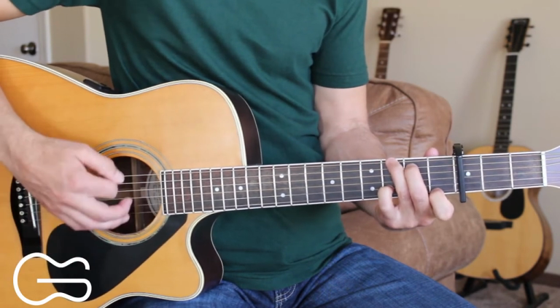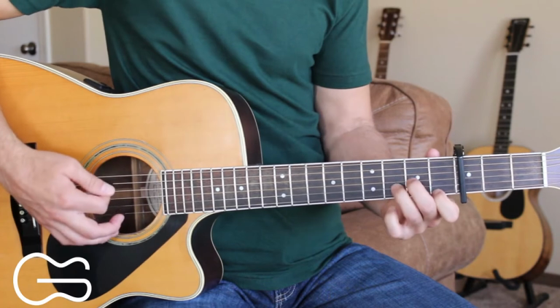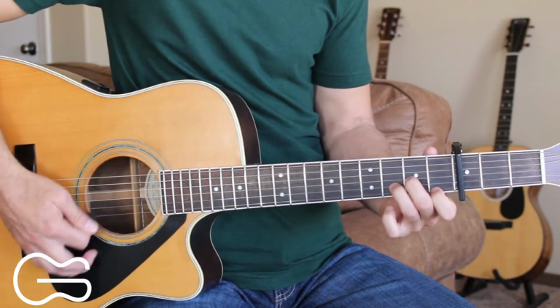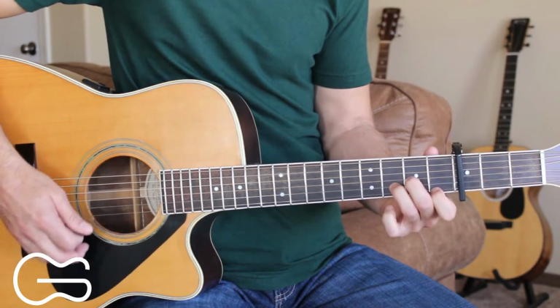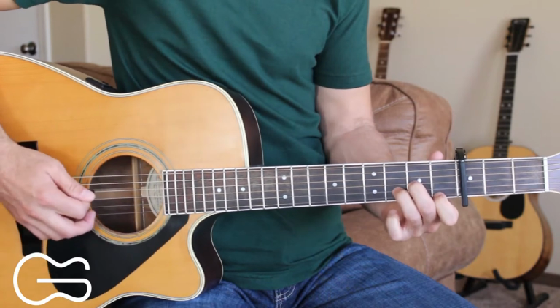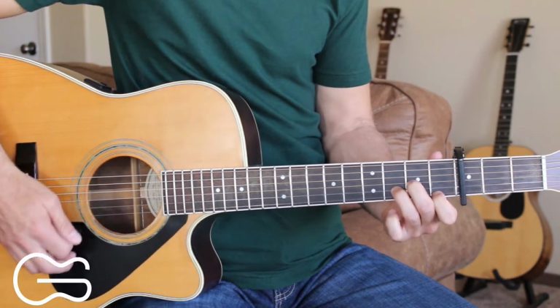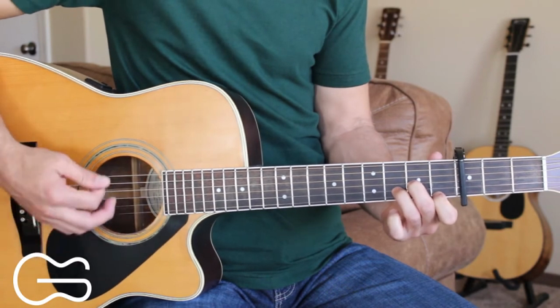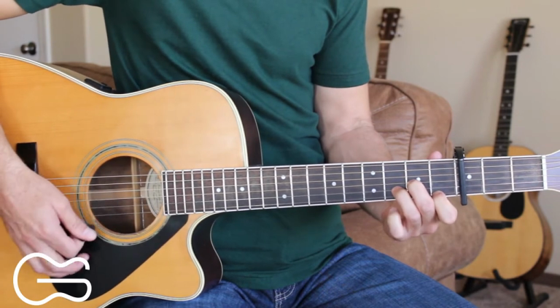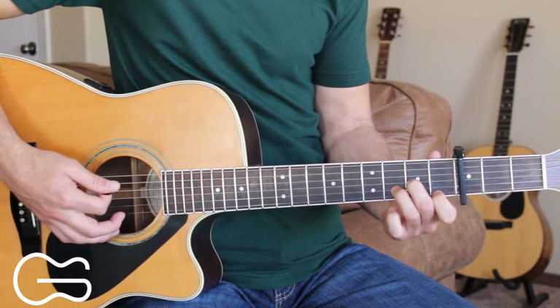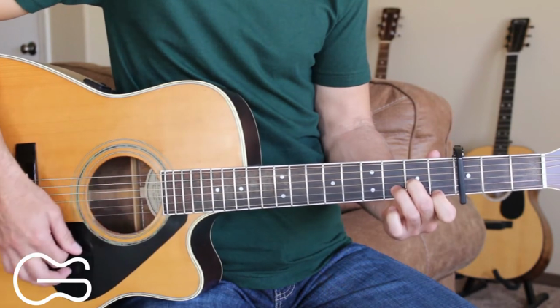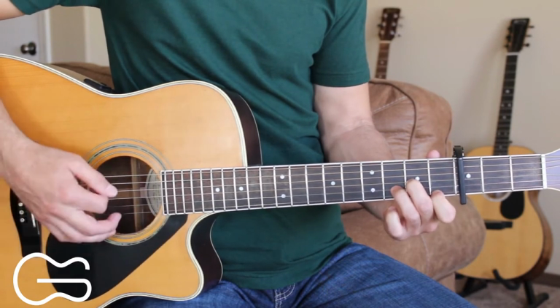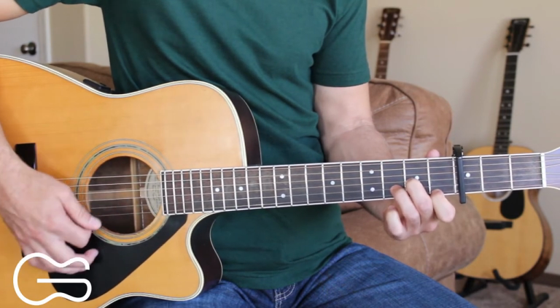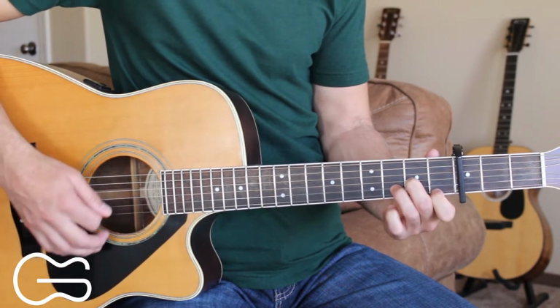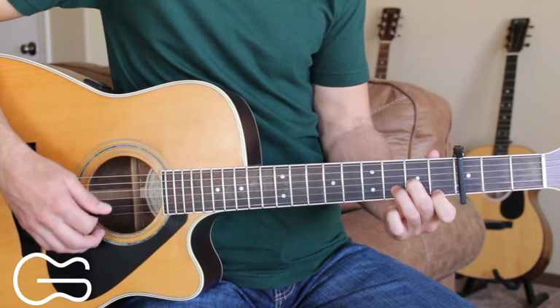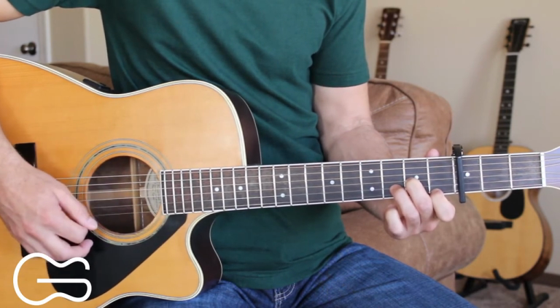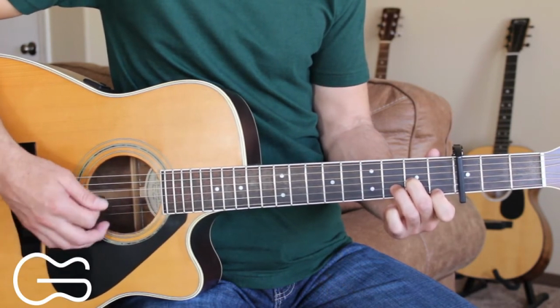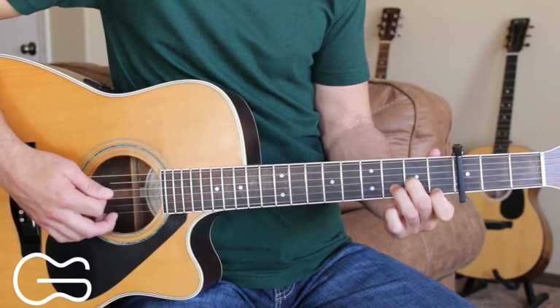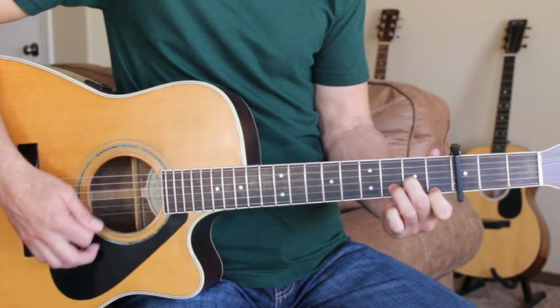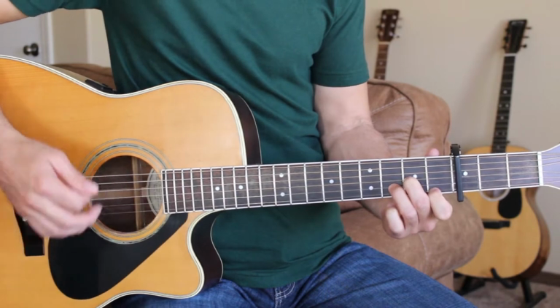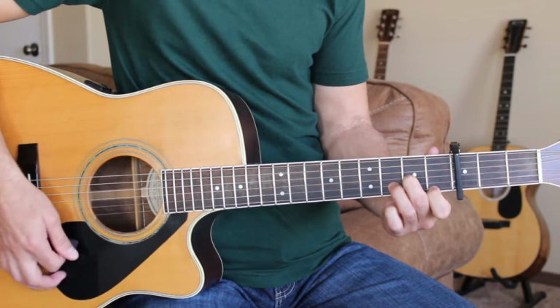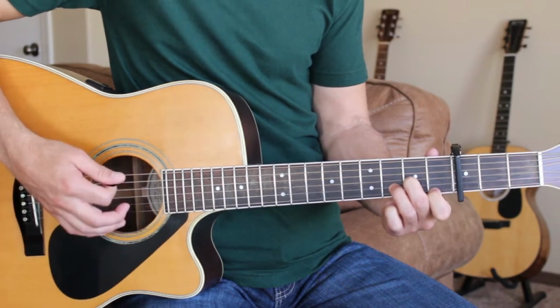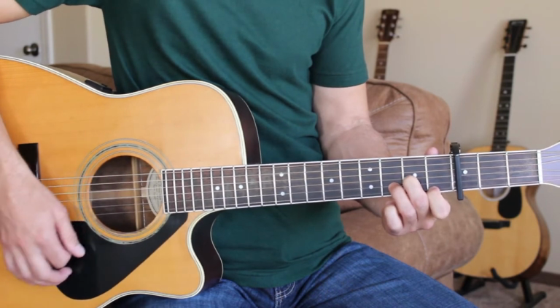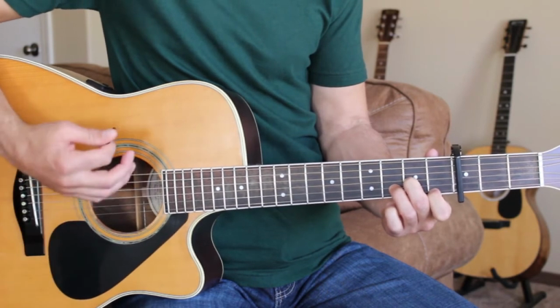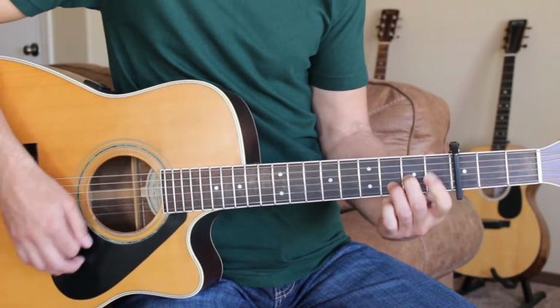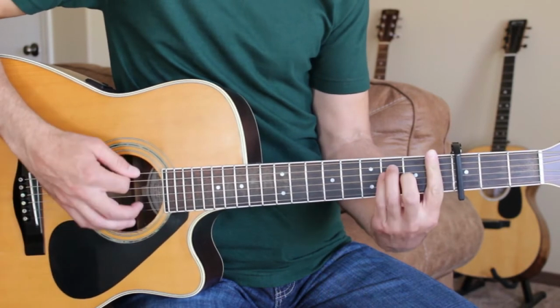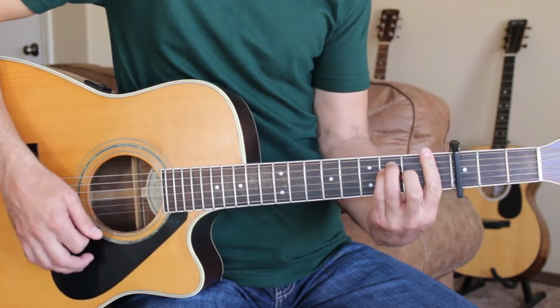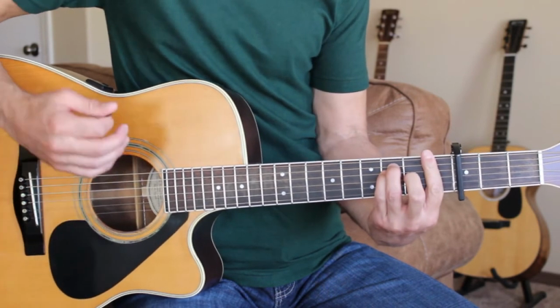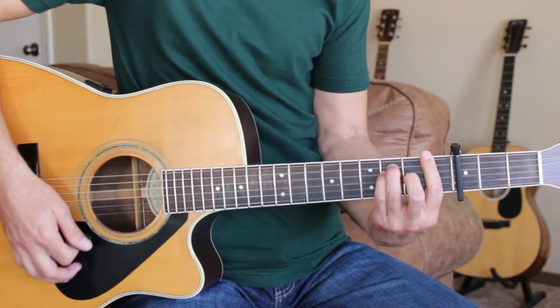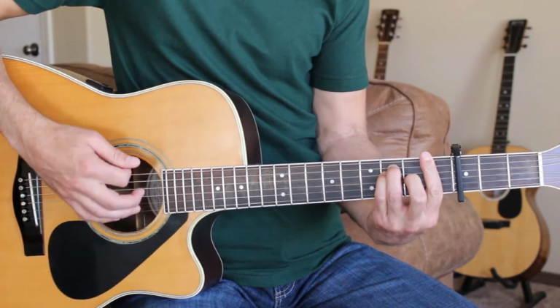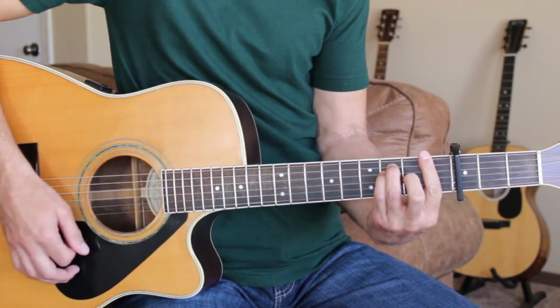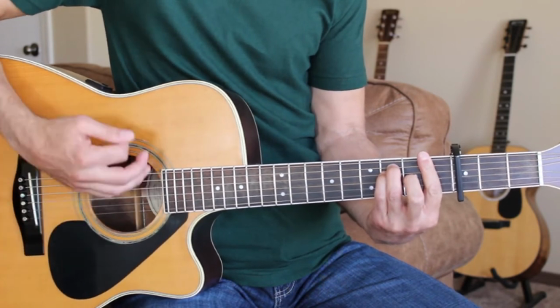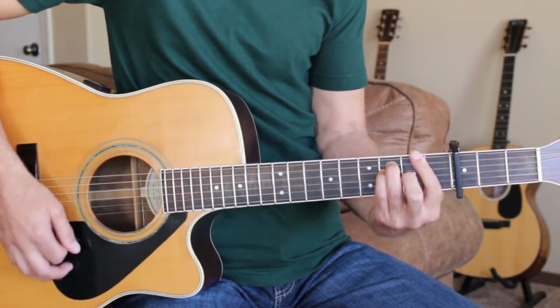Then we do that again. I'm doing down, down, down, up, down, up for the strumming pattern. Down, down, down, up, down, up, down, down, down, up, down.